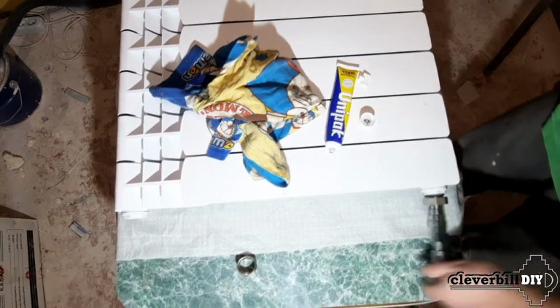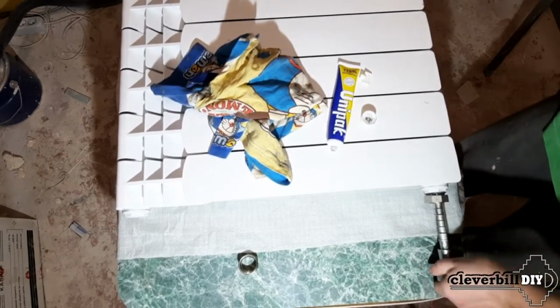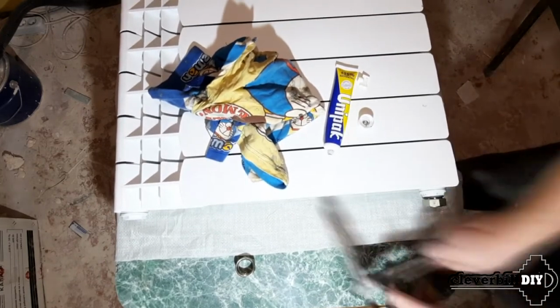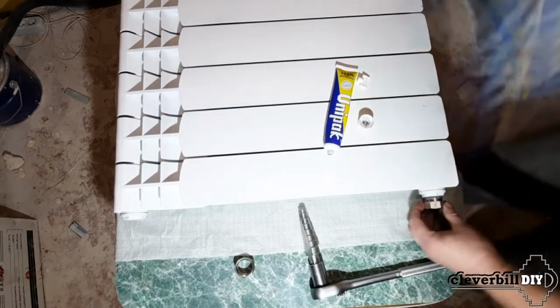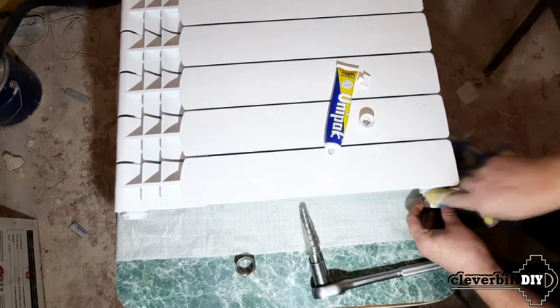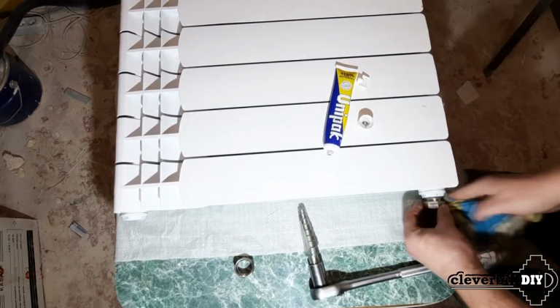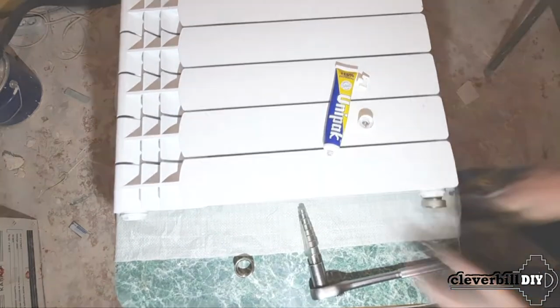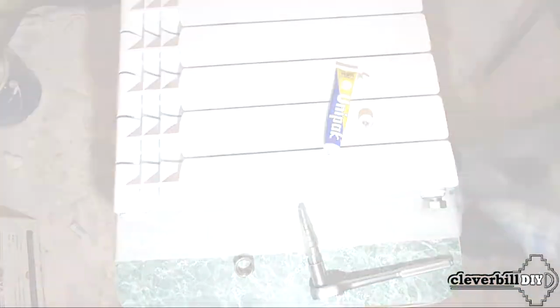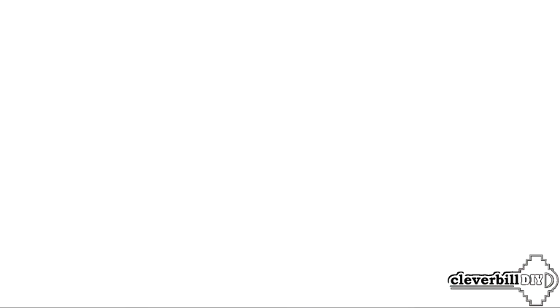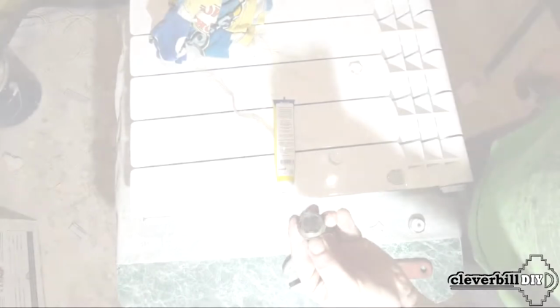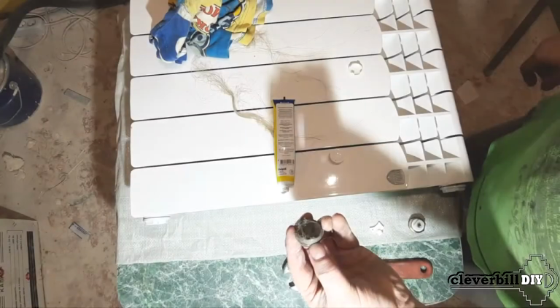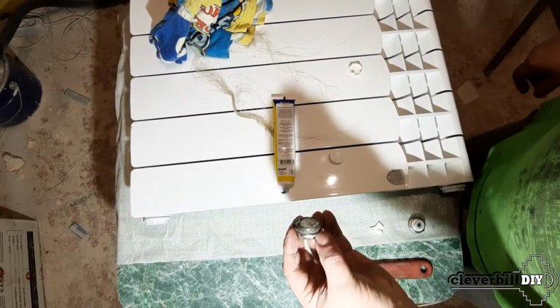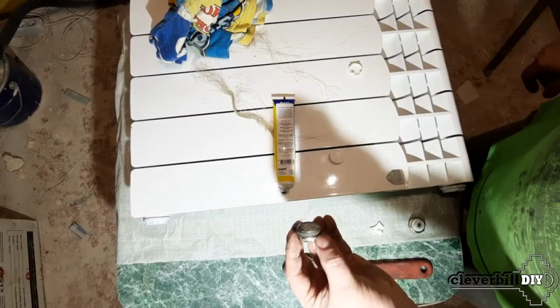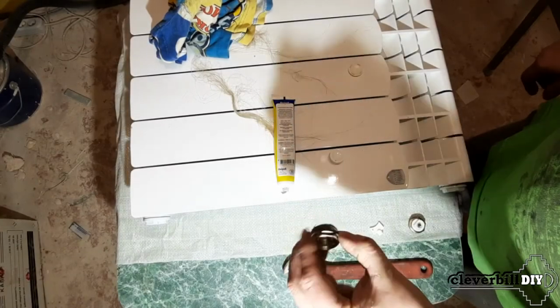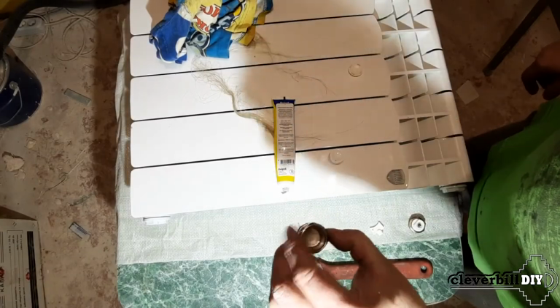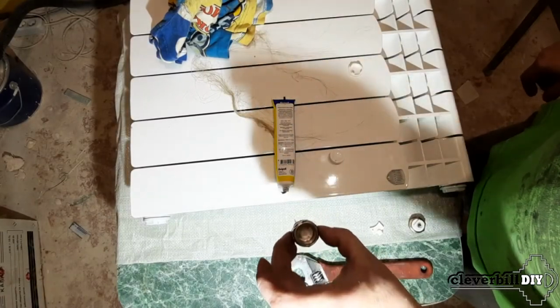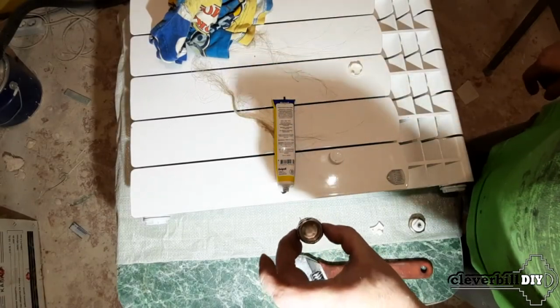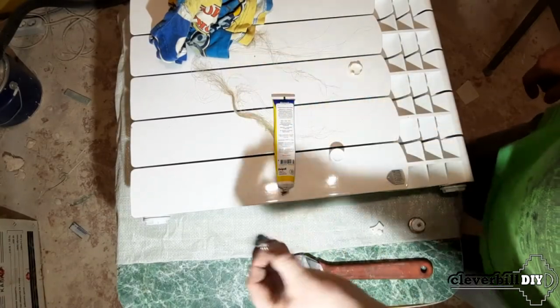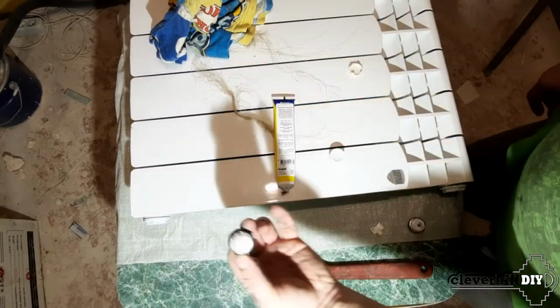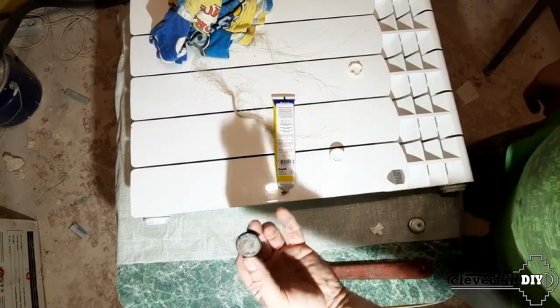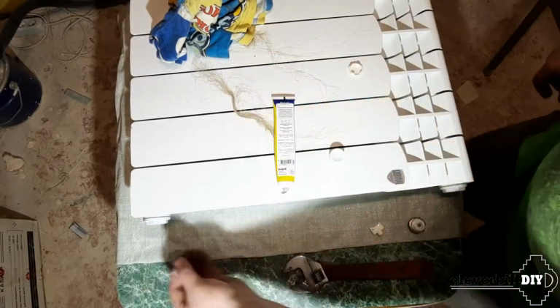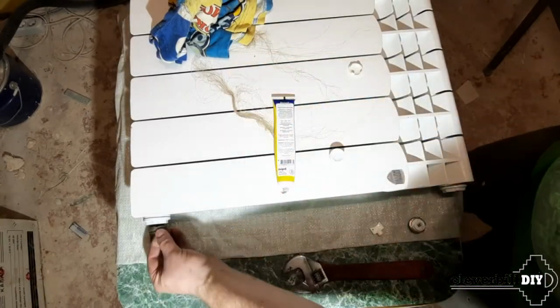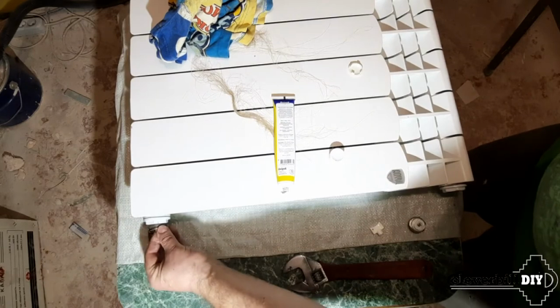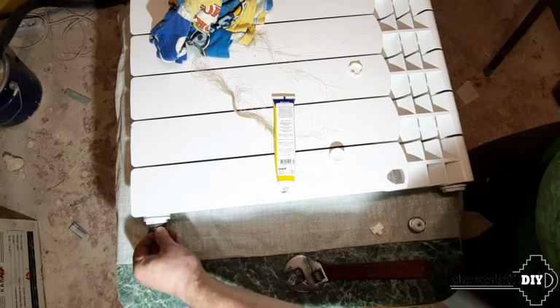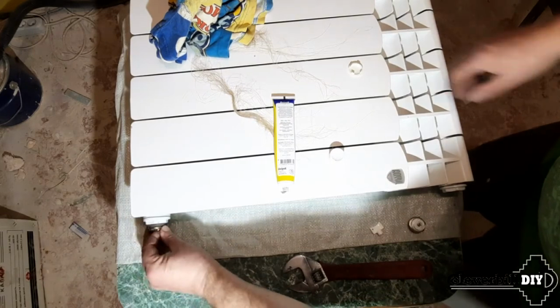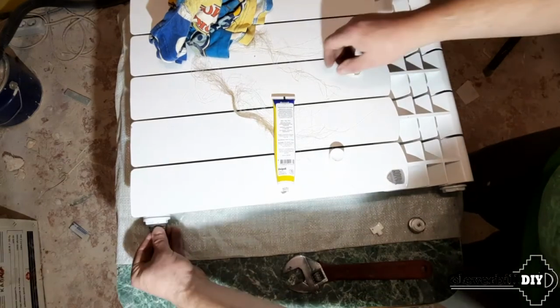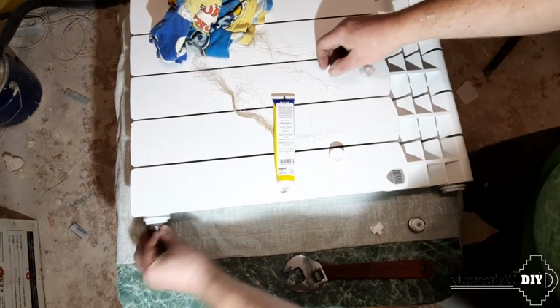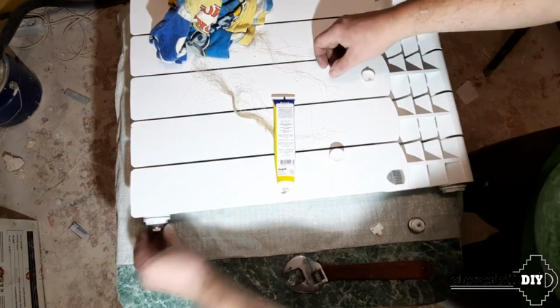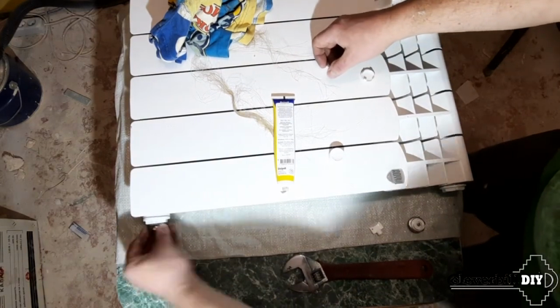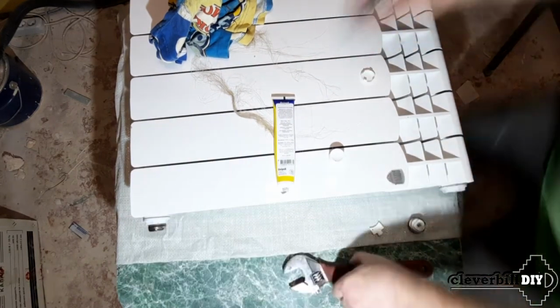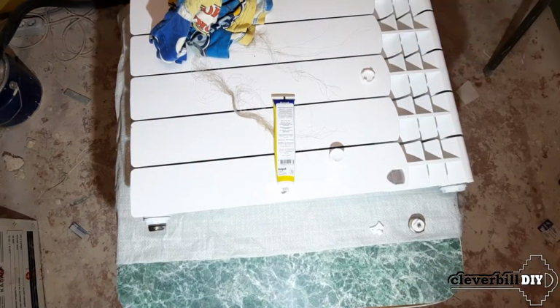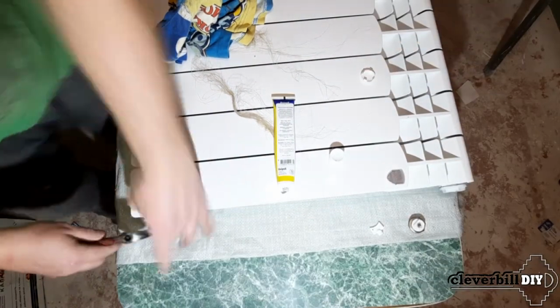I install the fittings on sanitary flax, screwing them into the connector using a stepped key connected to a ratchet wrench. On the other side of the radiator, I install a plug in the lower connector and a Majewski tap on the upper one.